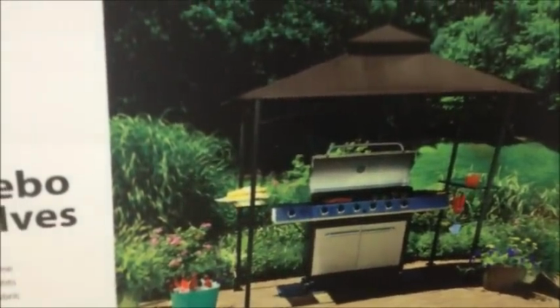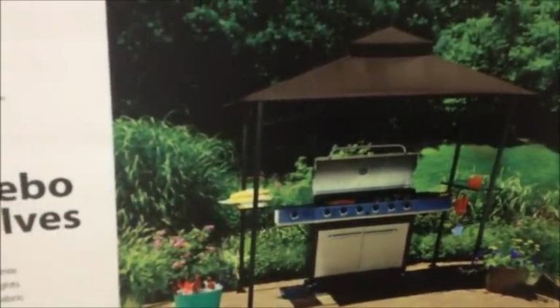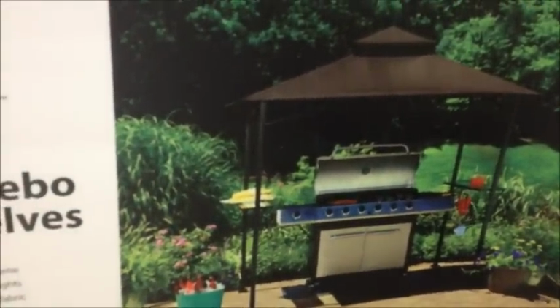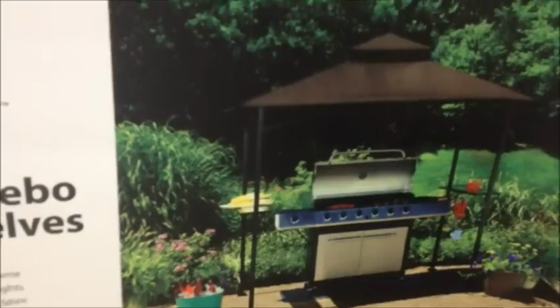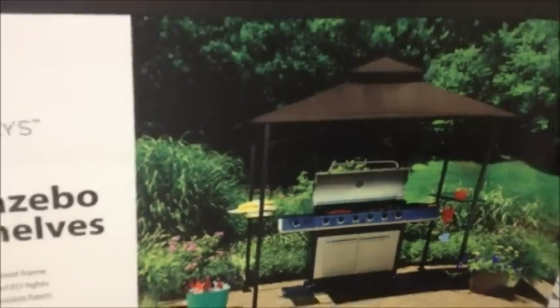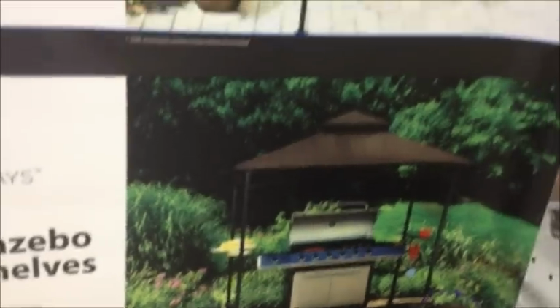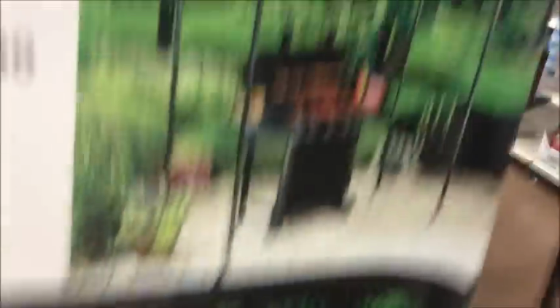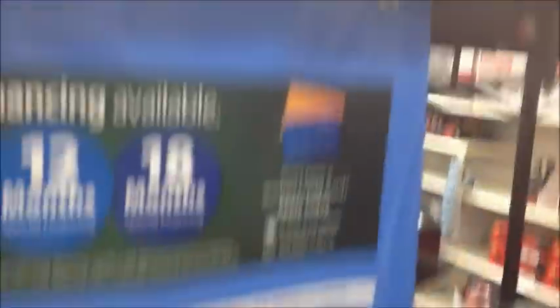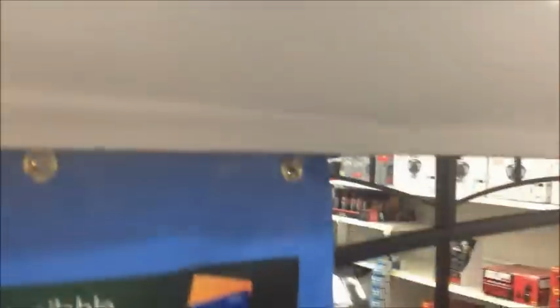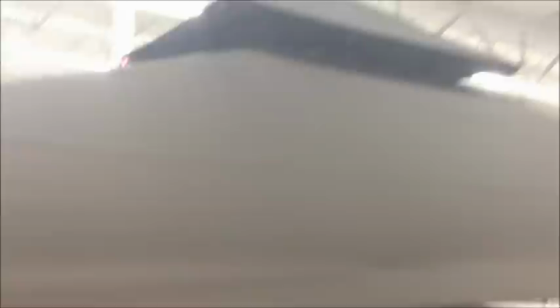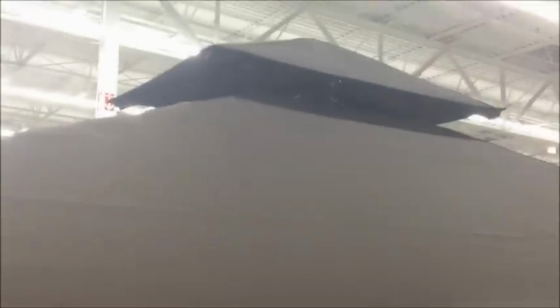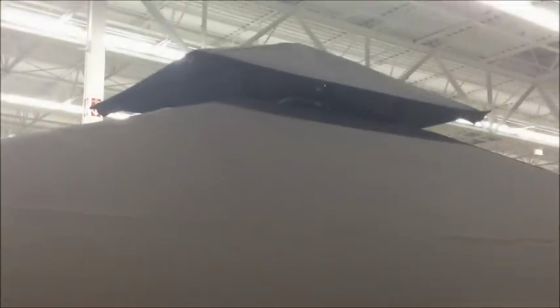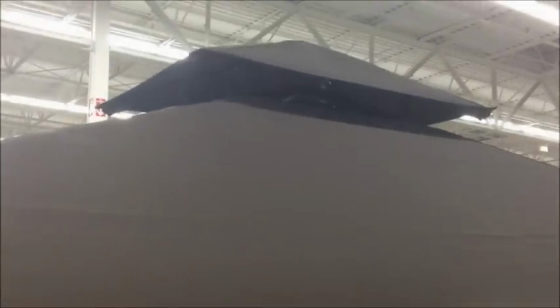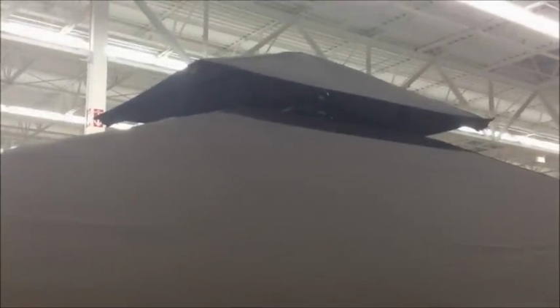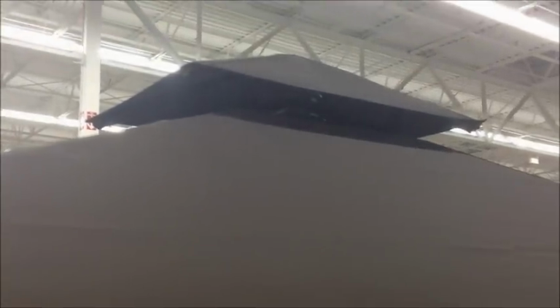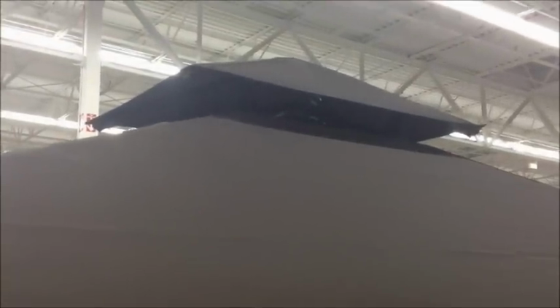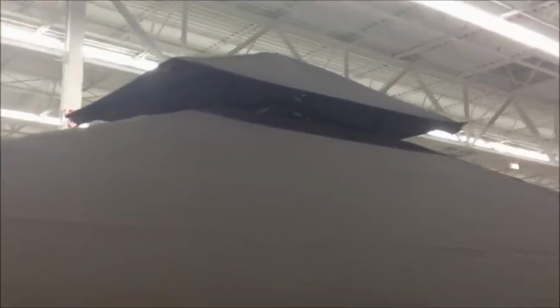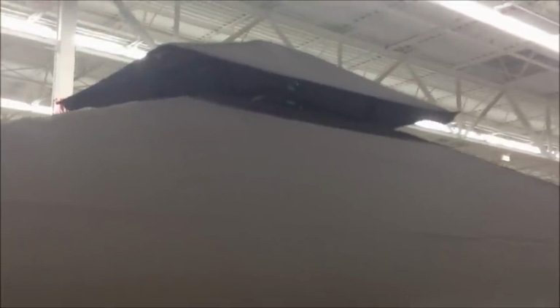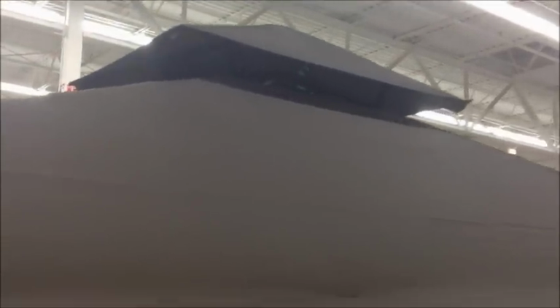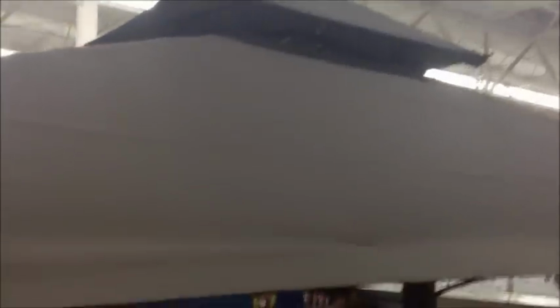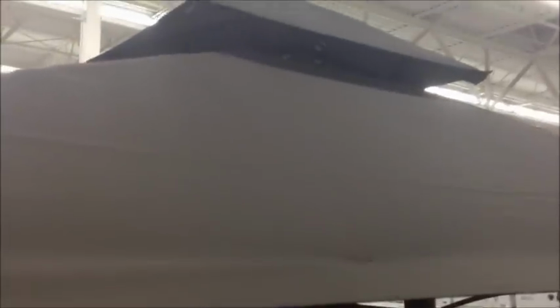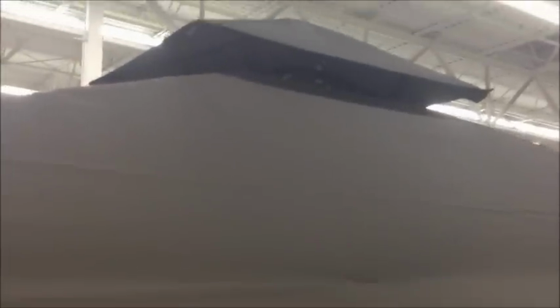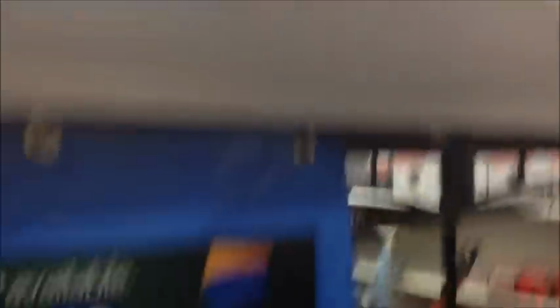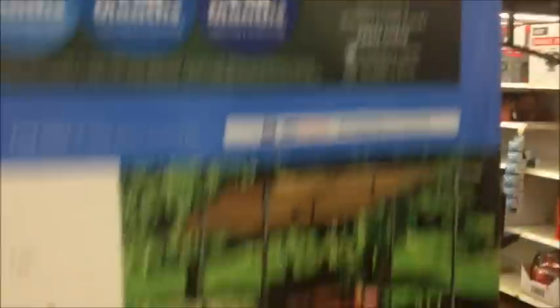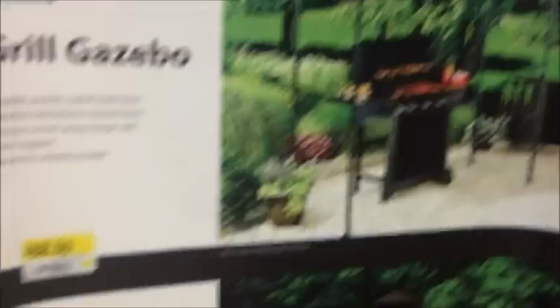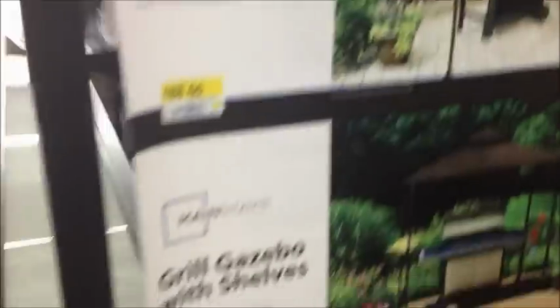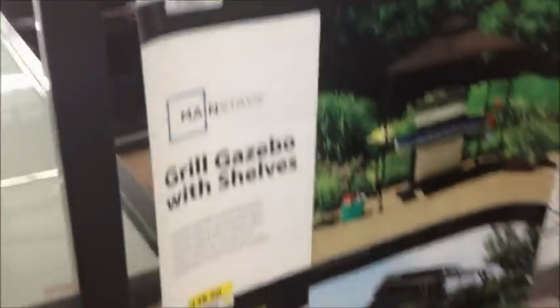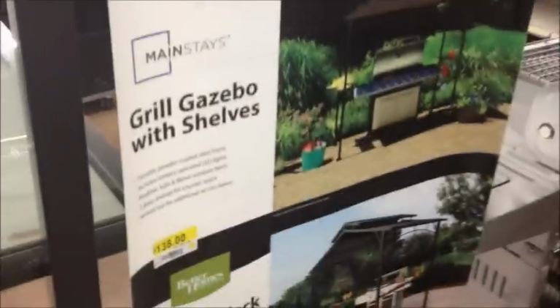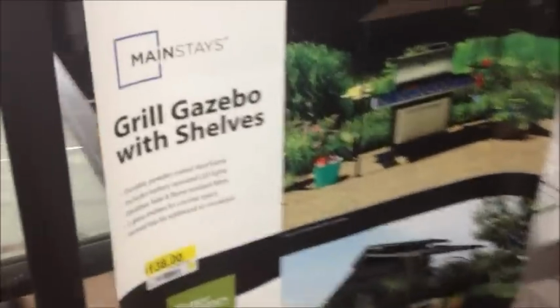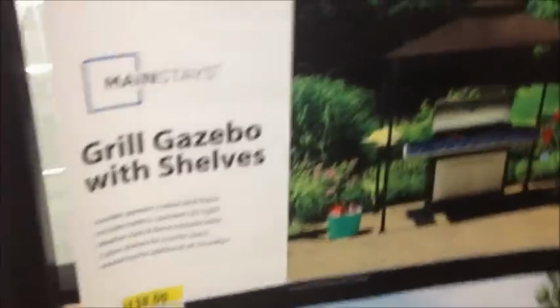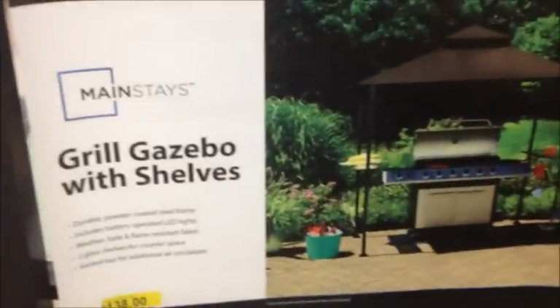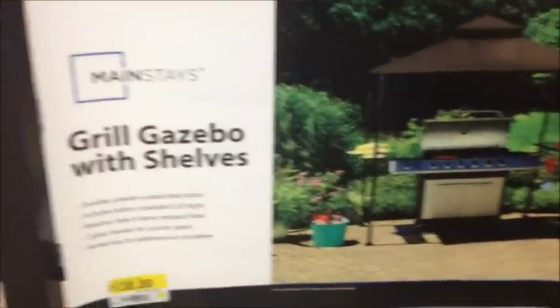Great for putting over the top of your grill. The vents on the top make it so that the smoke will come off the top. It won't let the heat build up too, so it won't melt. I like that. It's made by Mainstays.